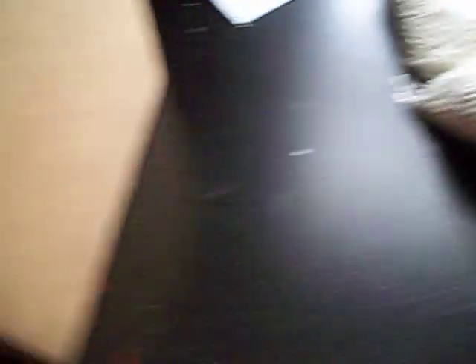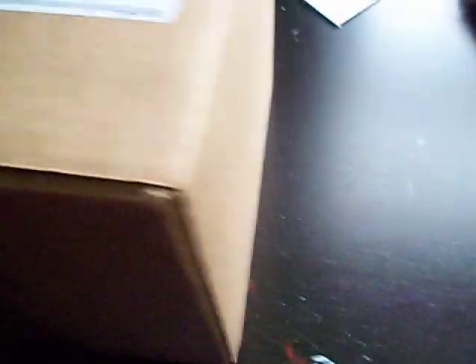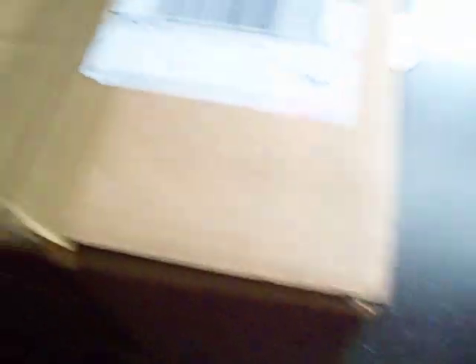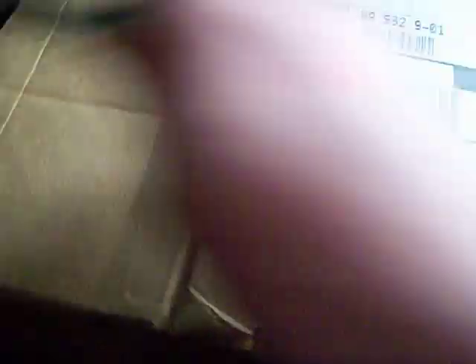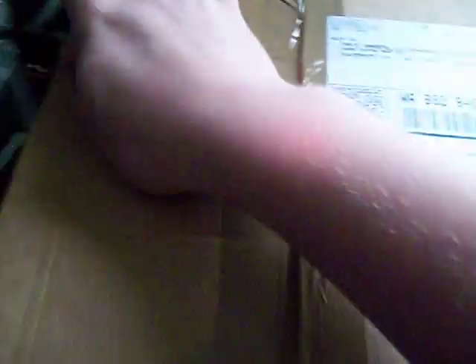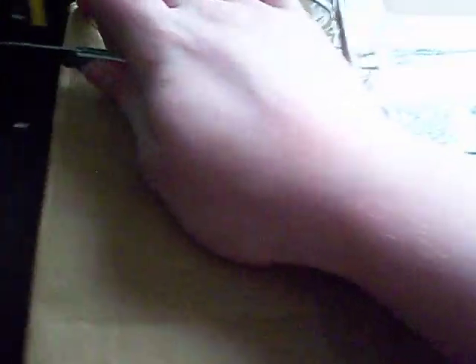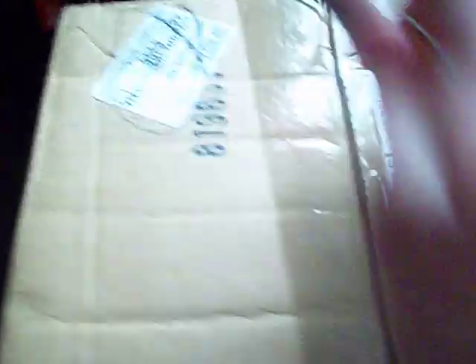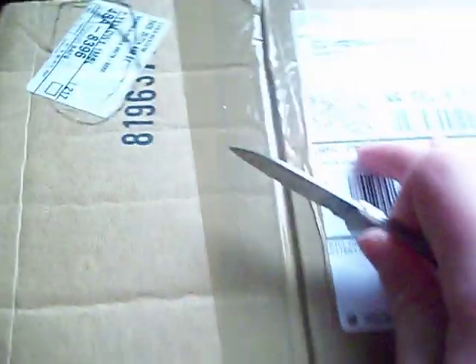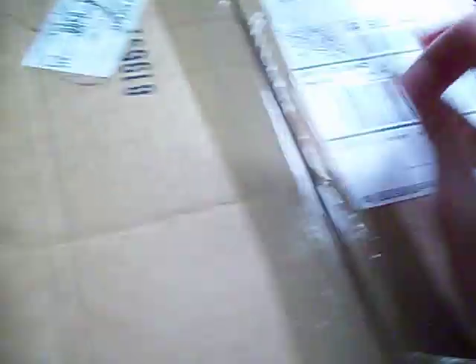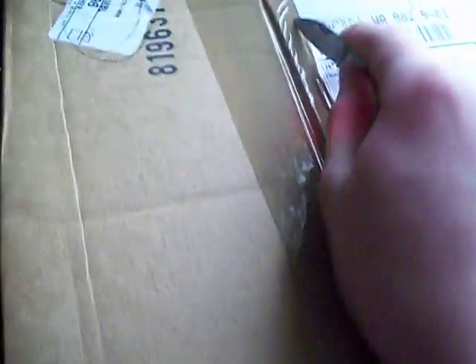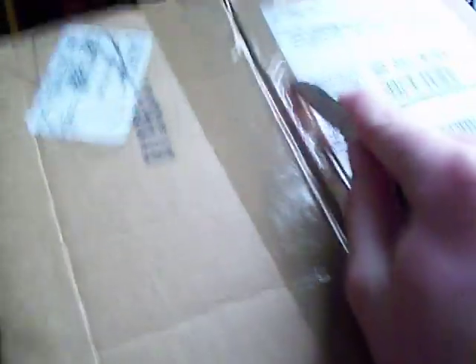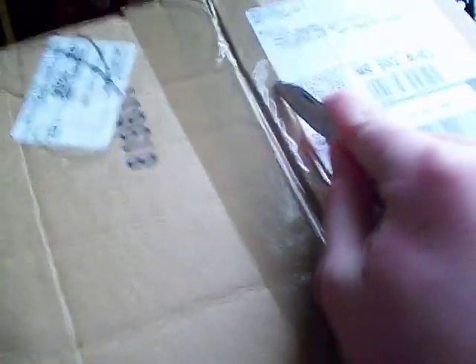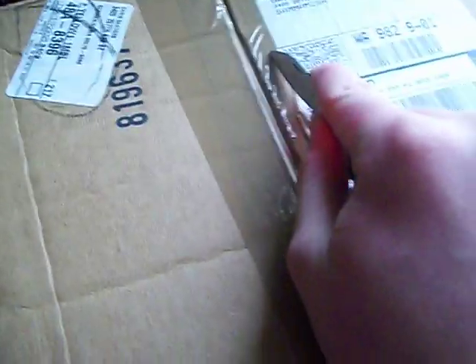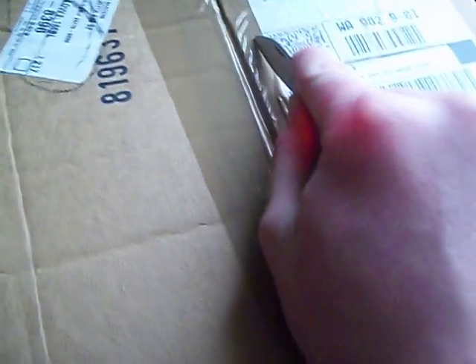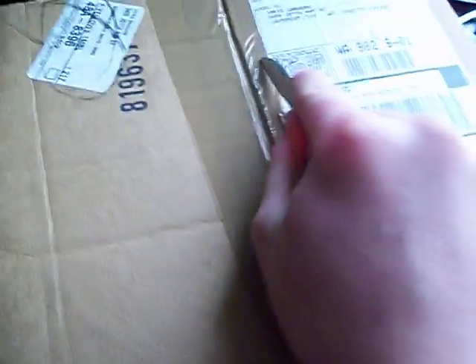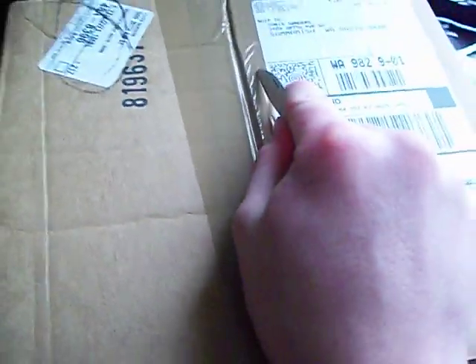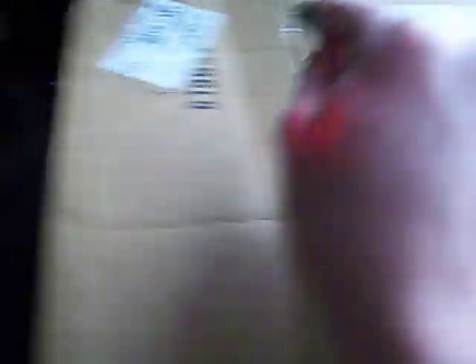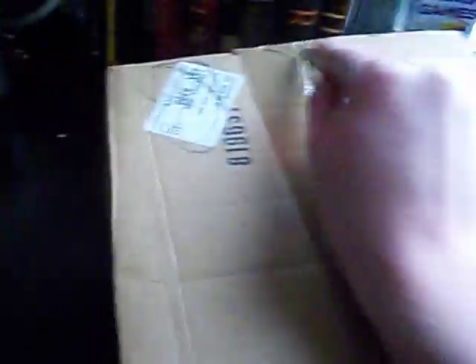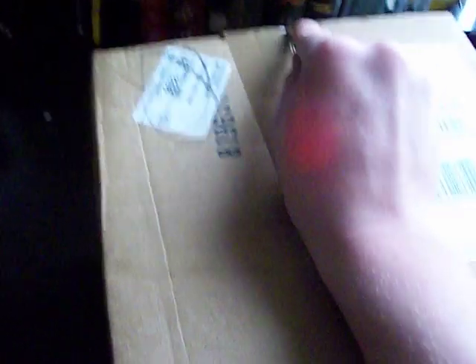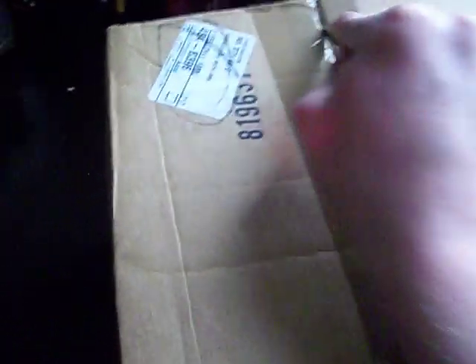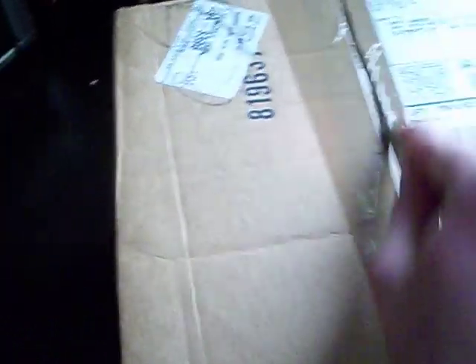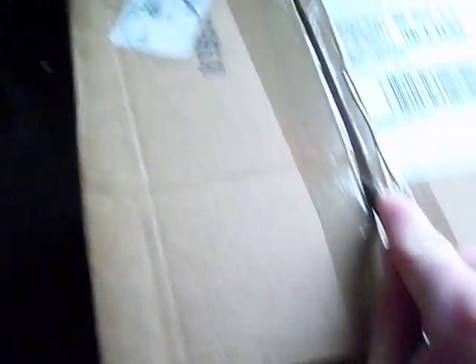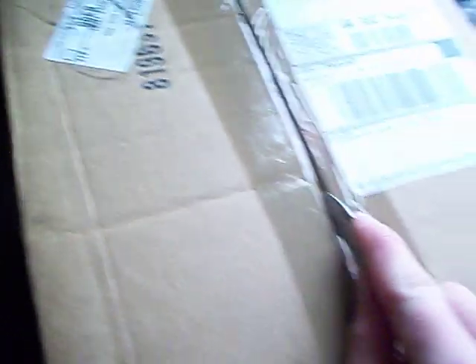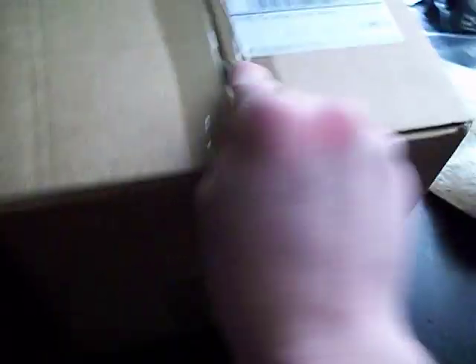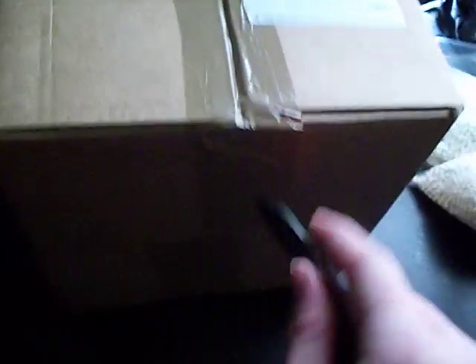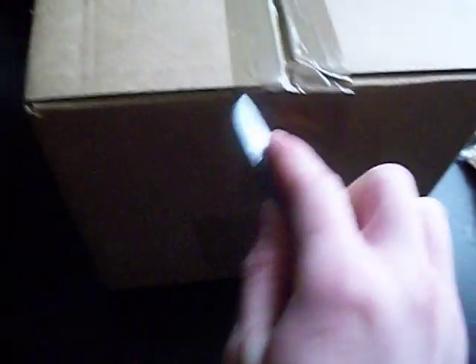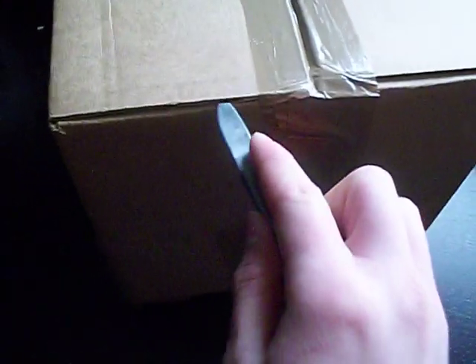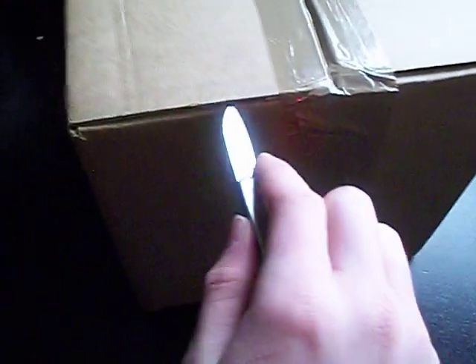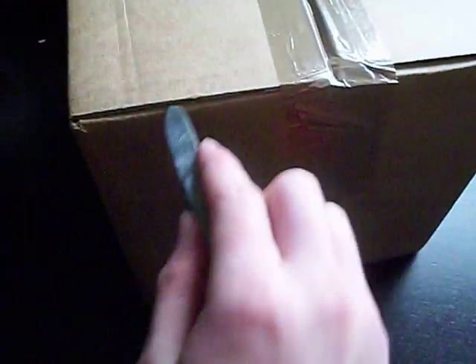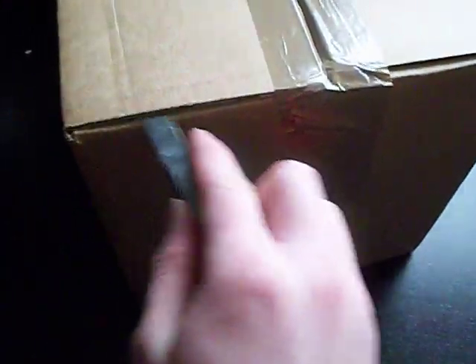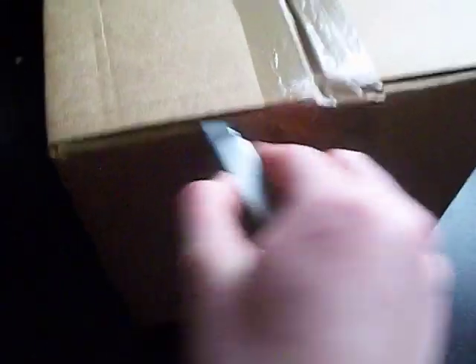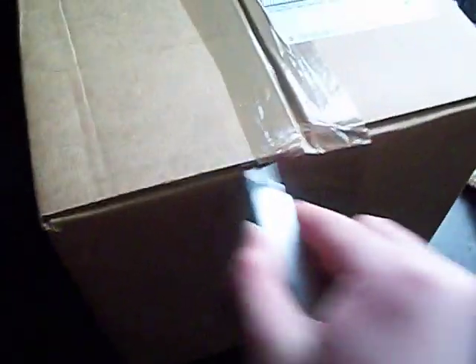Now moving on to the bigger one. This should be a chest rig for my United States Marine Corps loadout. Let's open this up and see if it is actually what I ordered.